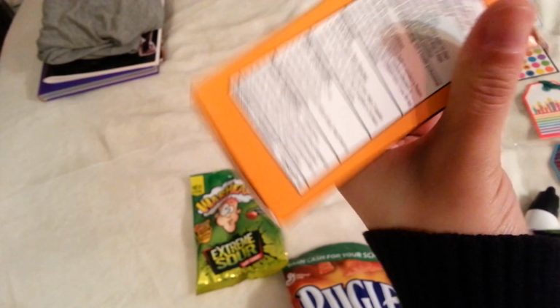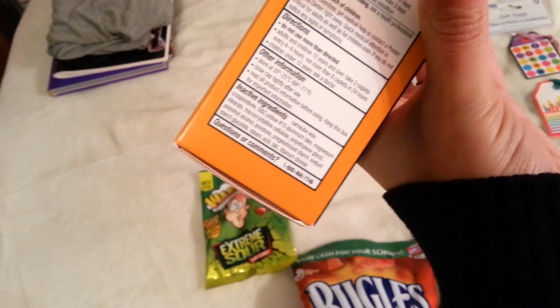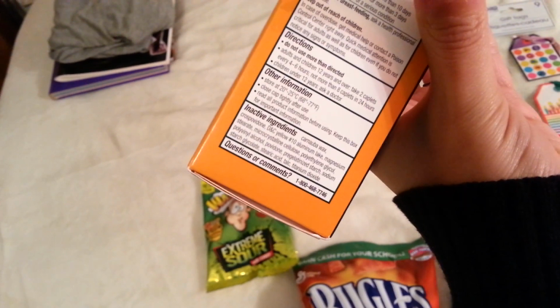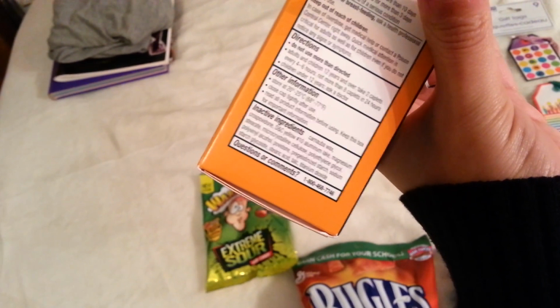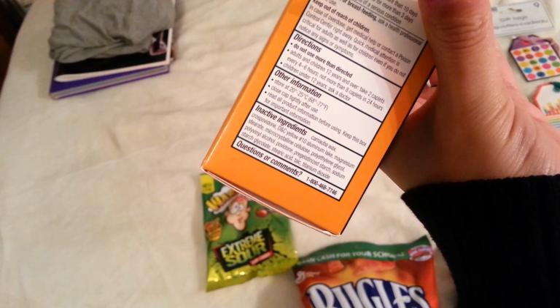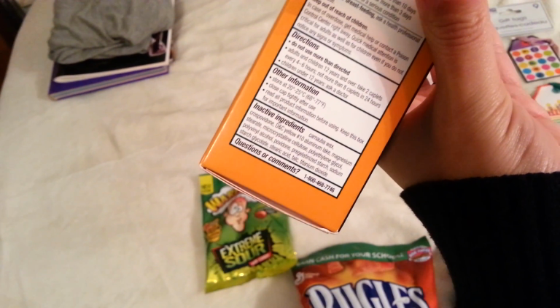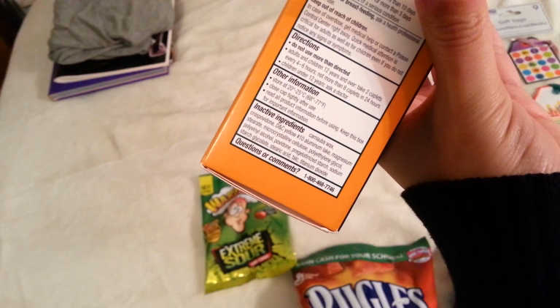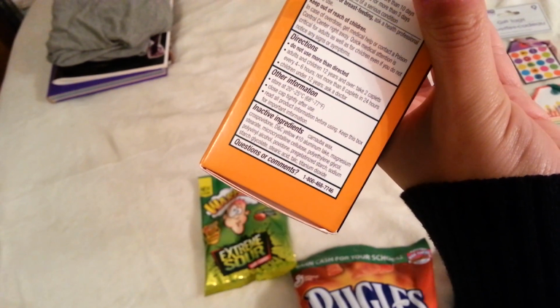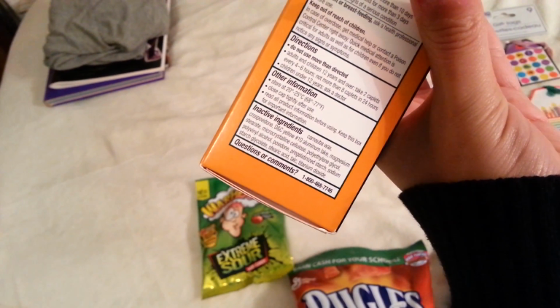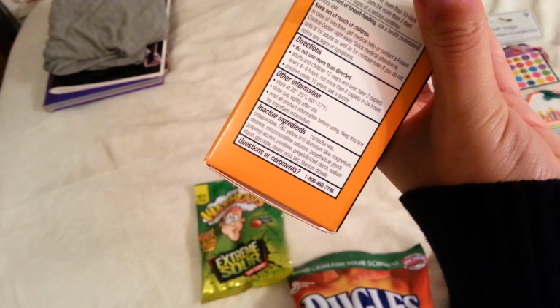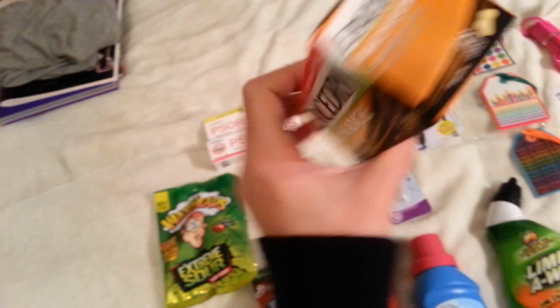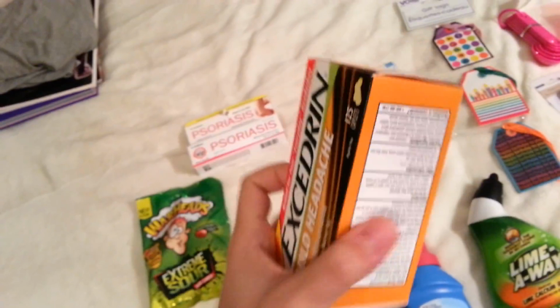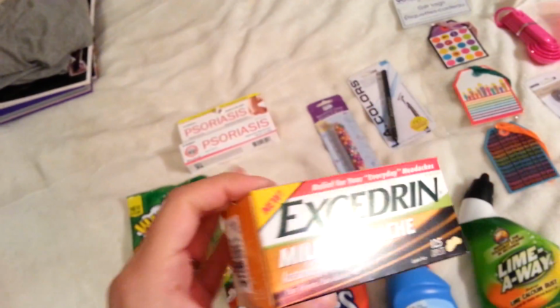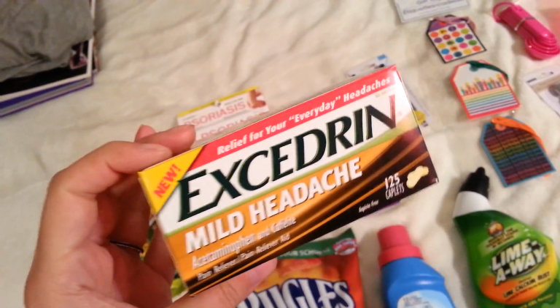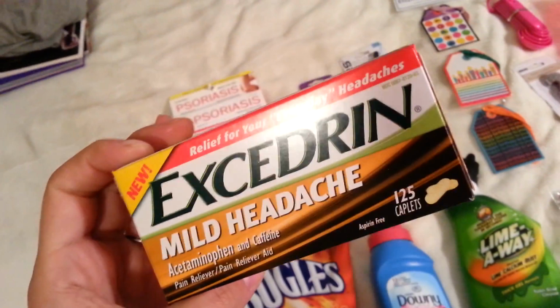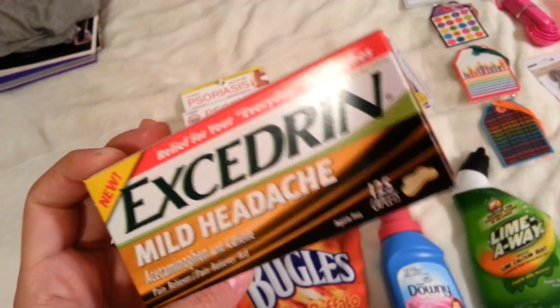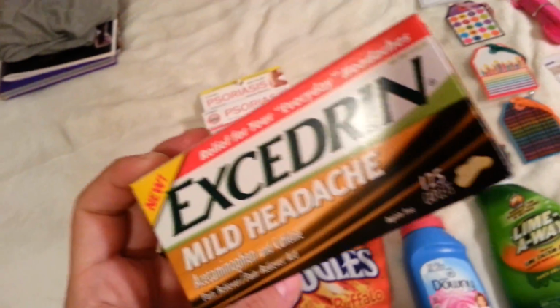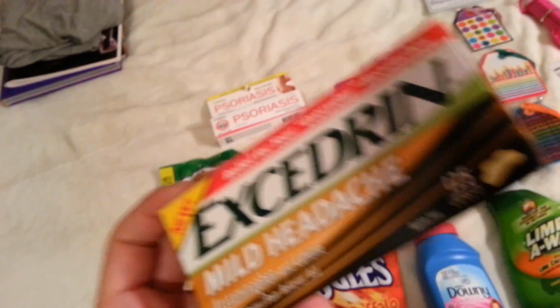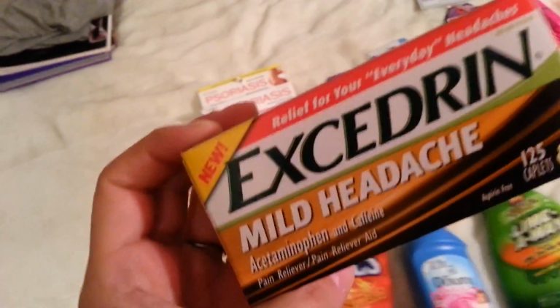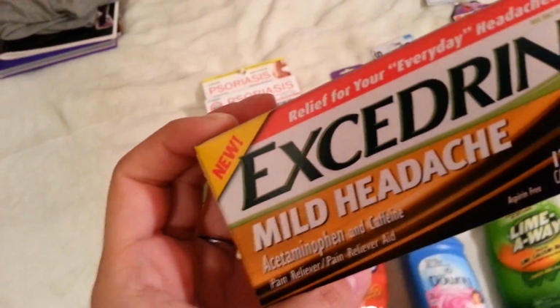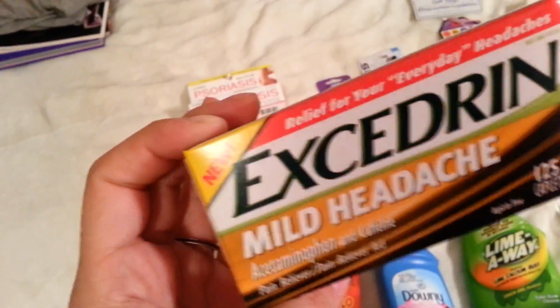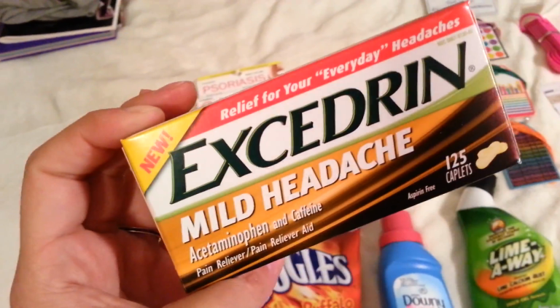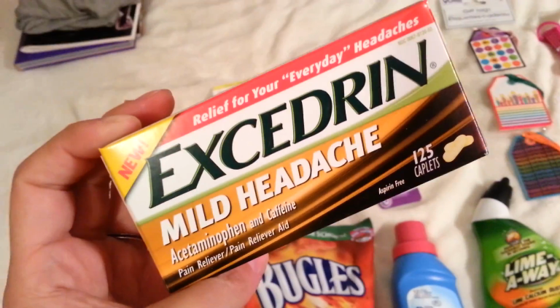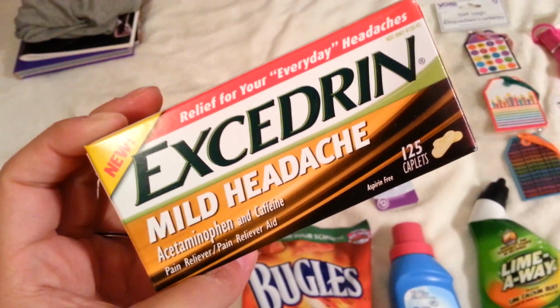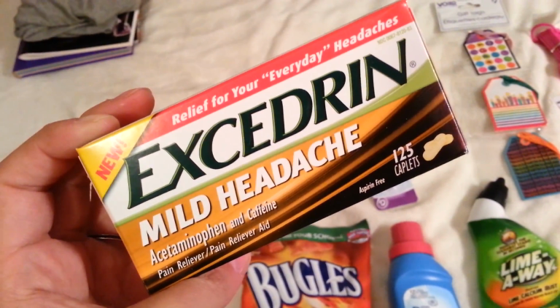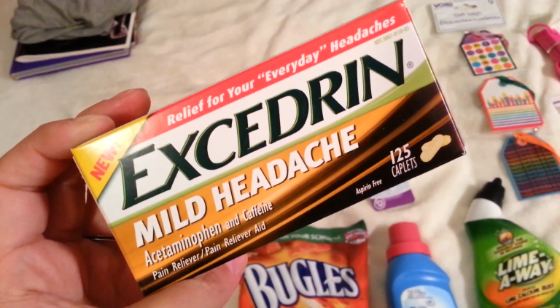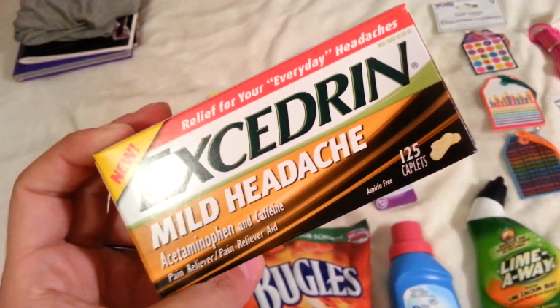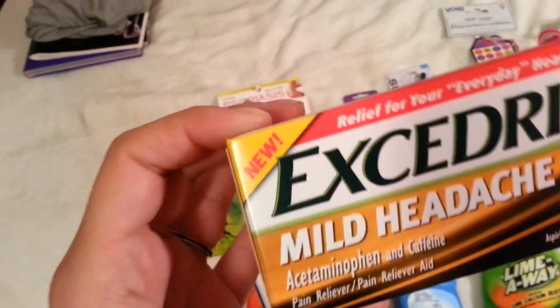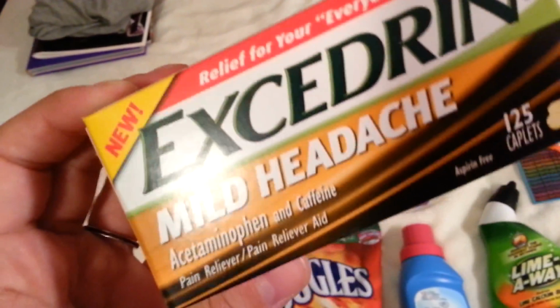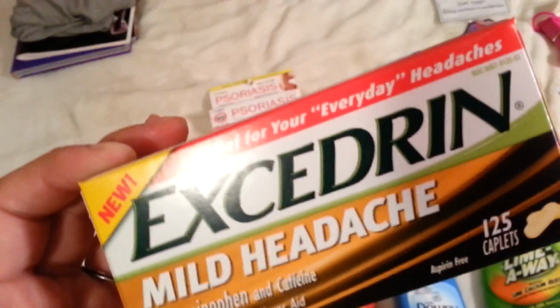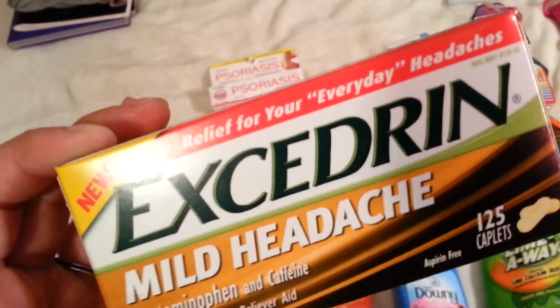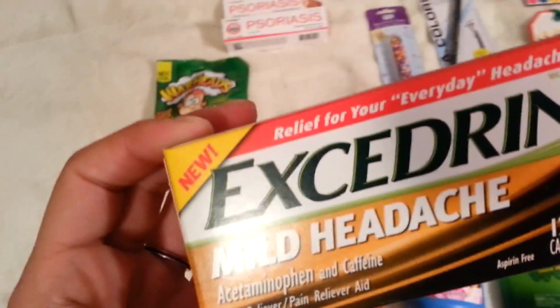You take two tablets every four to six hours, so you do have to take more than a typical single-dose medication. But this is great — 125 caplets. I'm sure we won't even use the whole bottle by August, so it's a great deal.